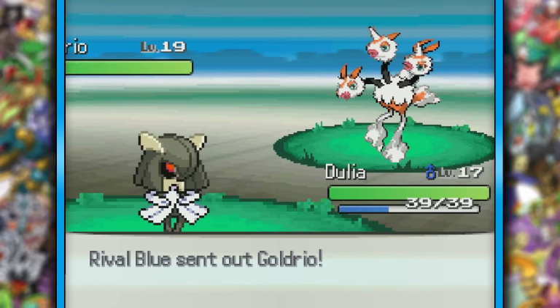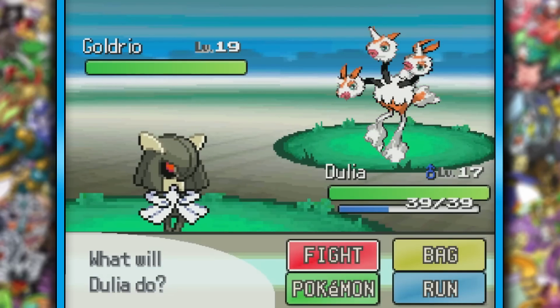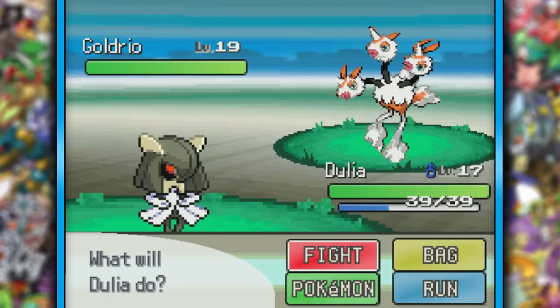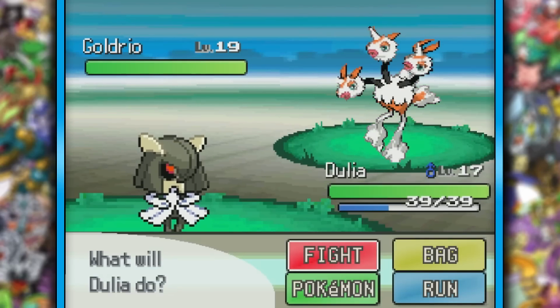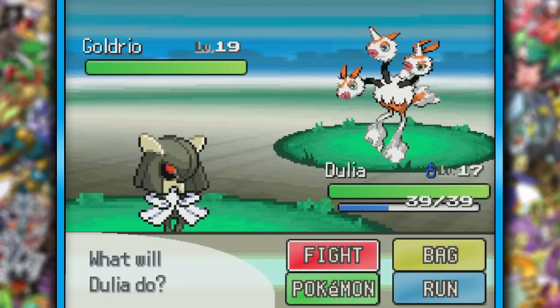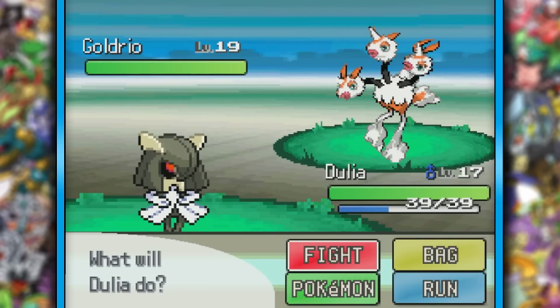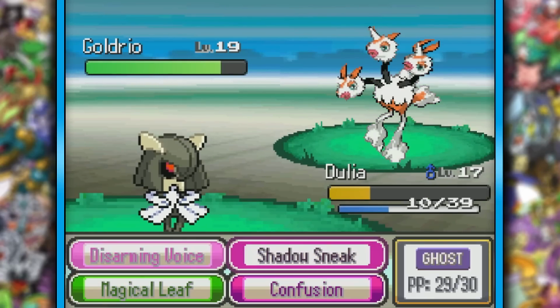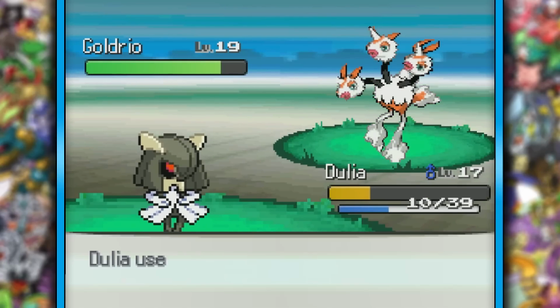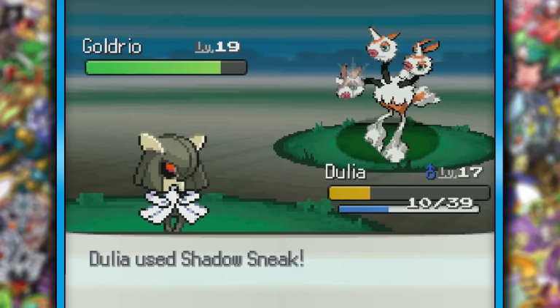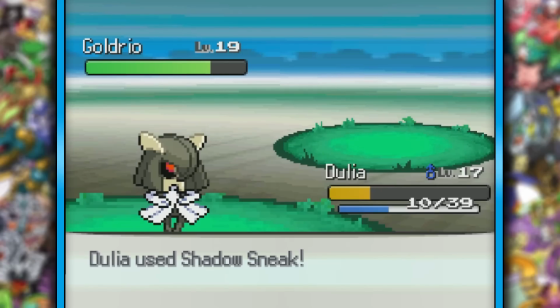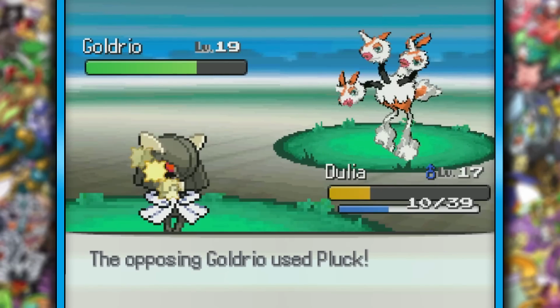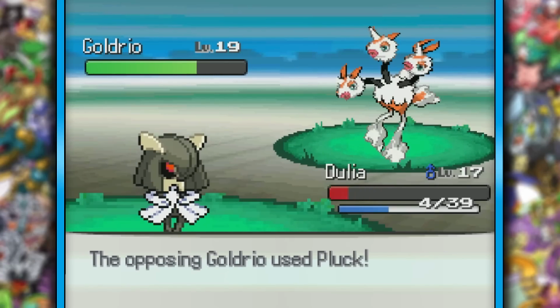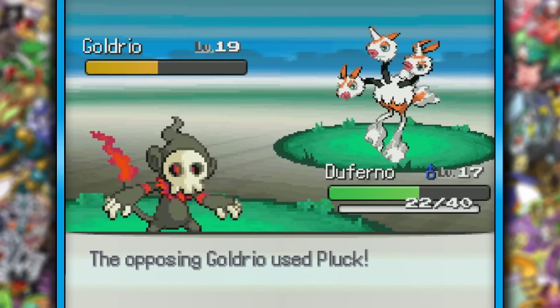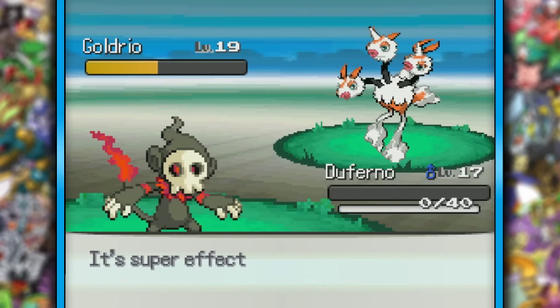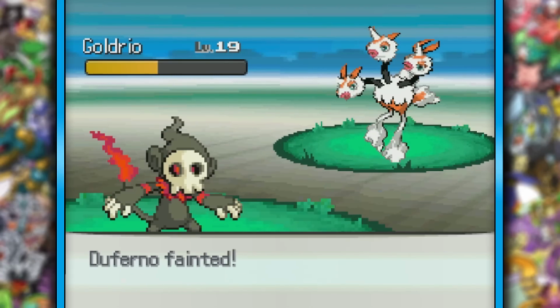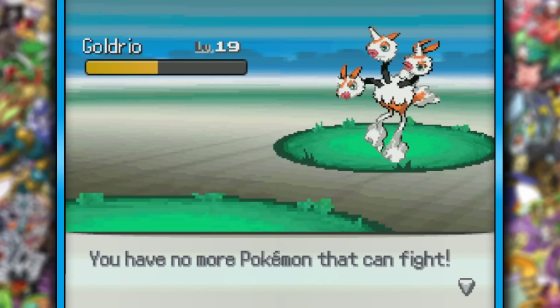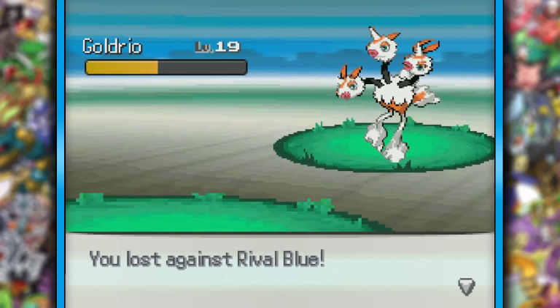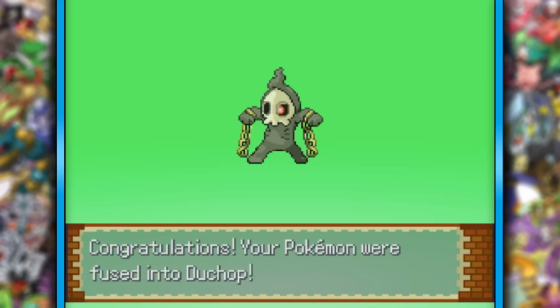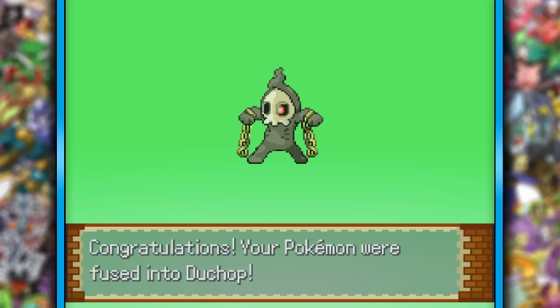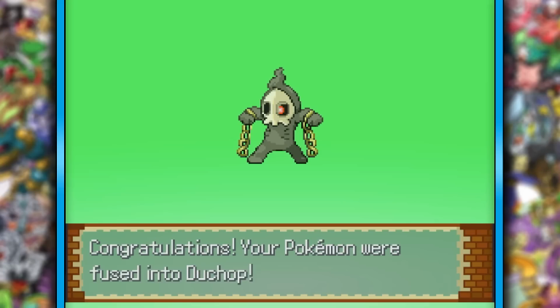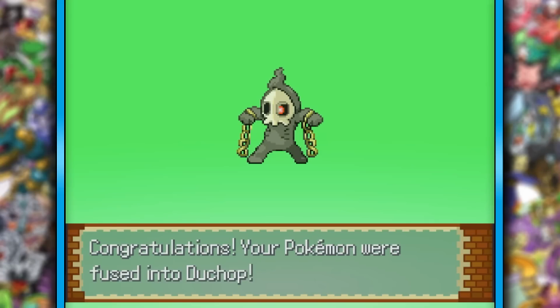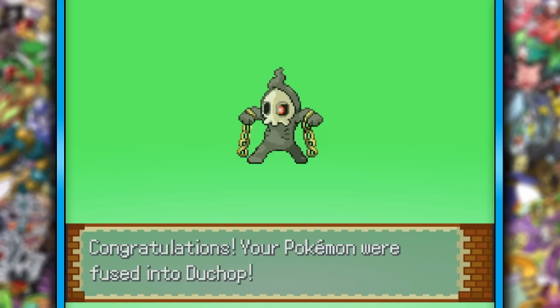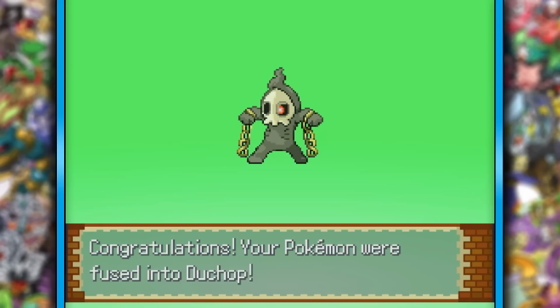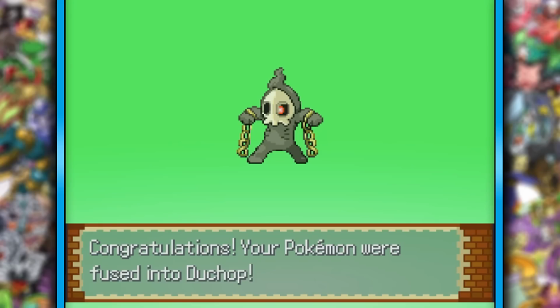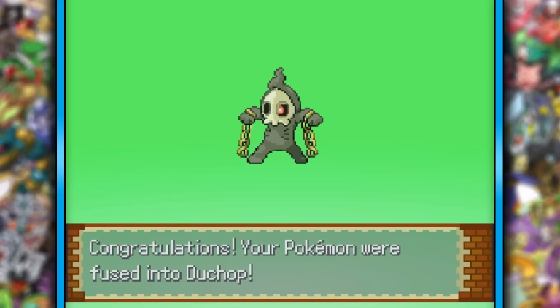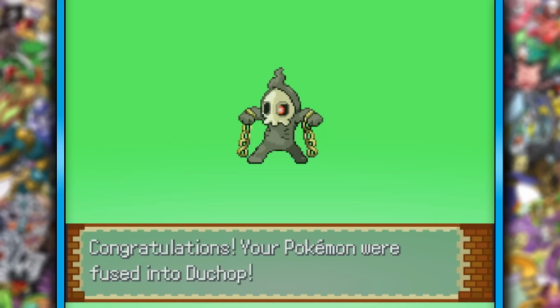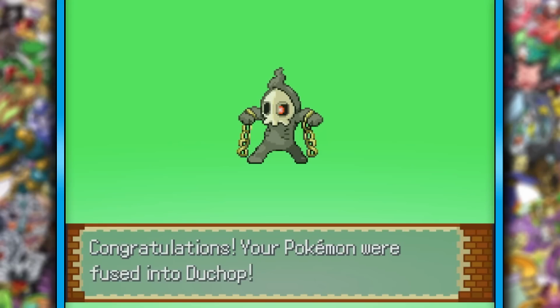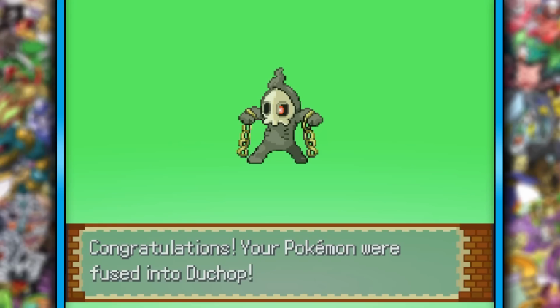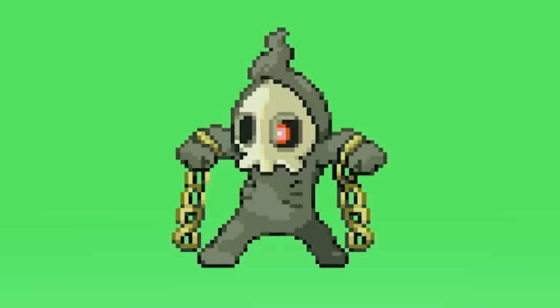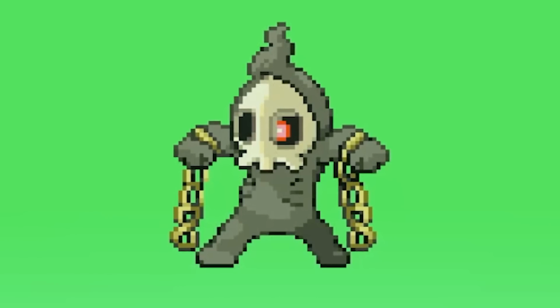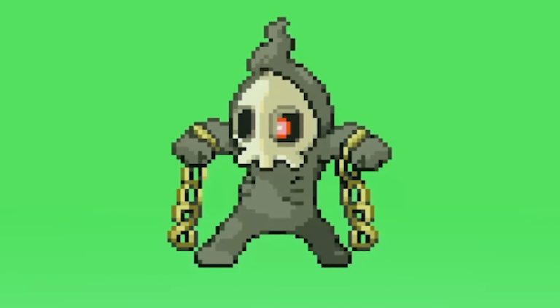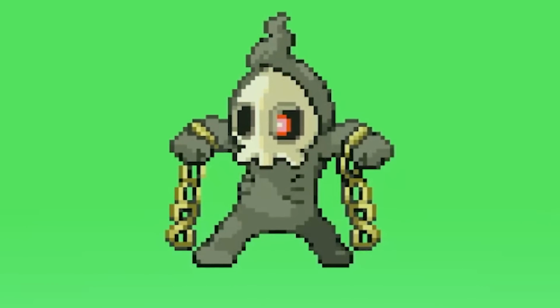Then Gold Drio came out. Needless to say, I wiped right there to him. Drio does not play games. I was curious to see what Machop would look like, and it did not disappoint. Those chains are off the chain.